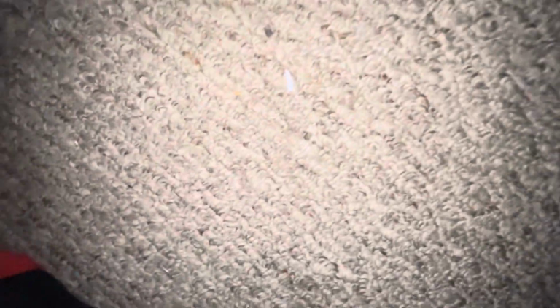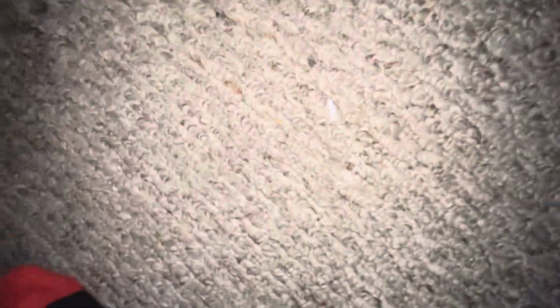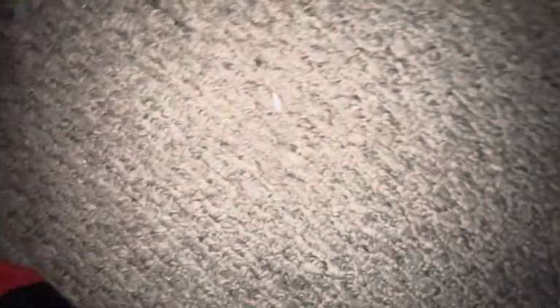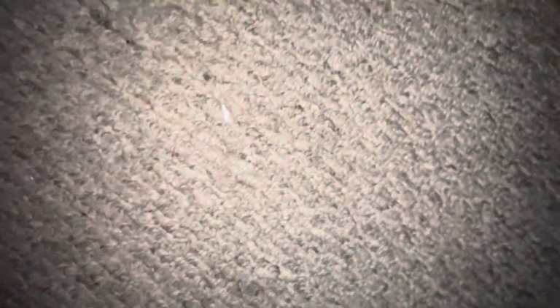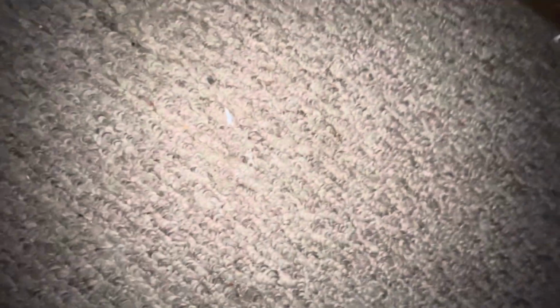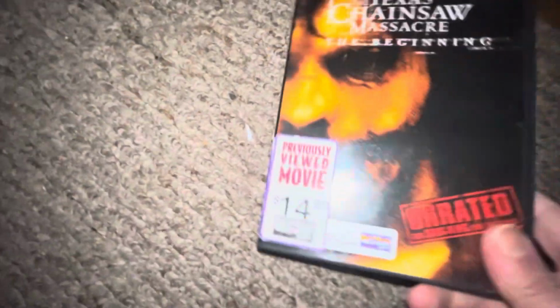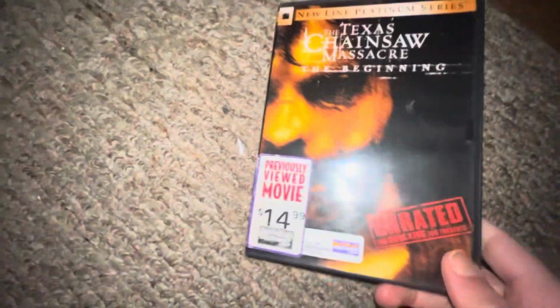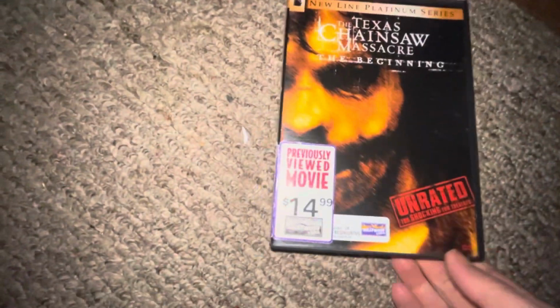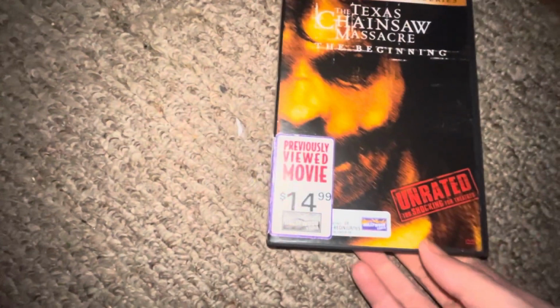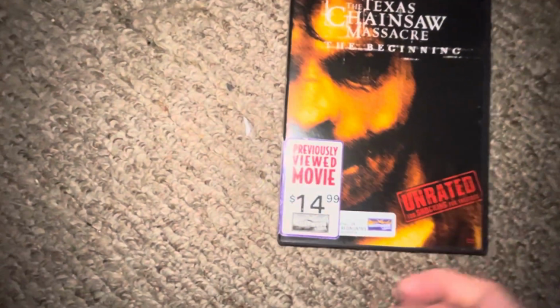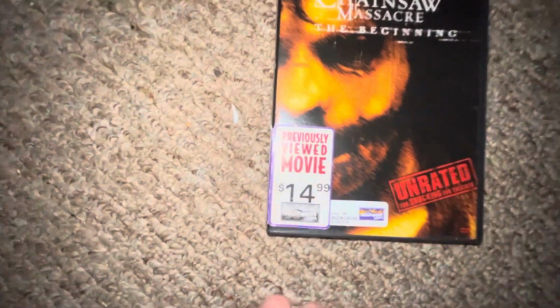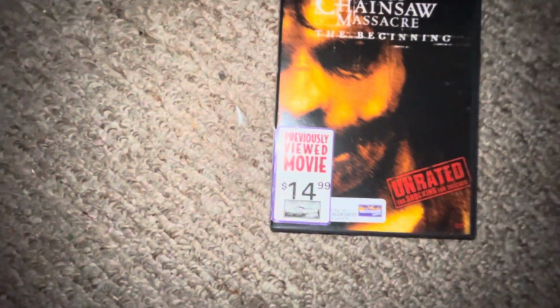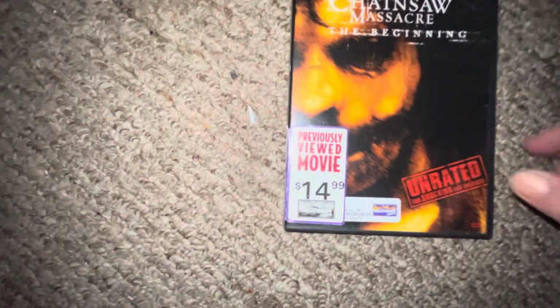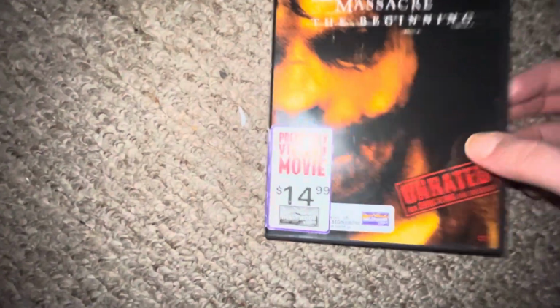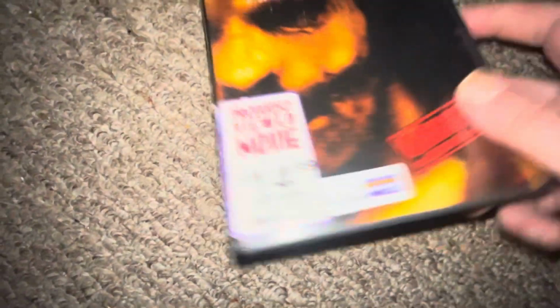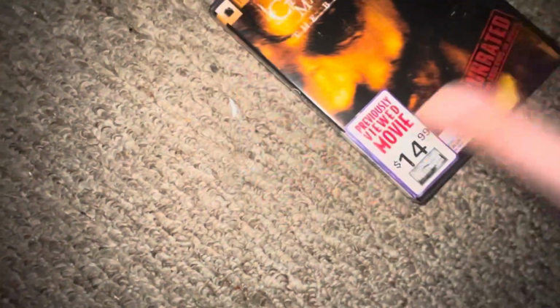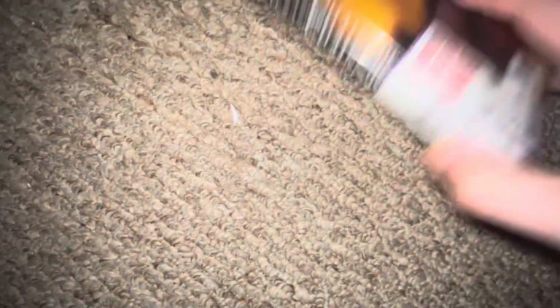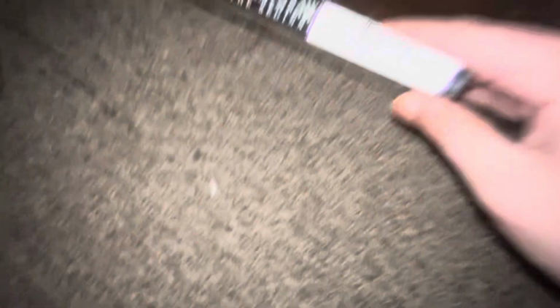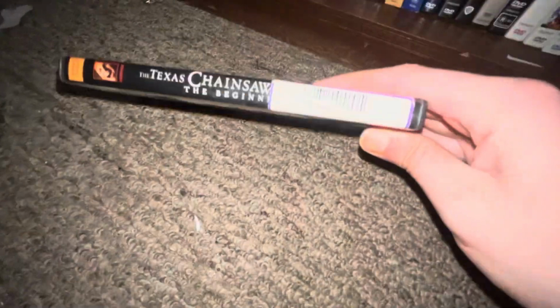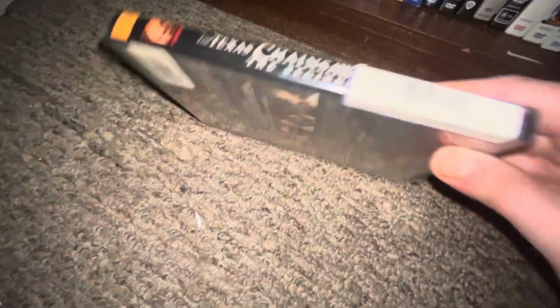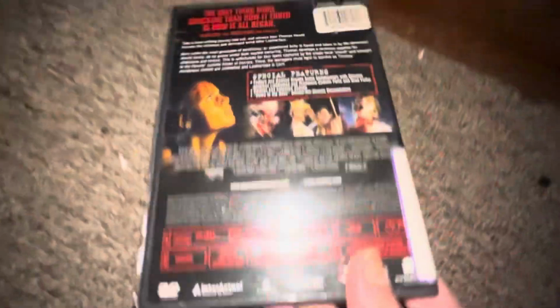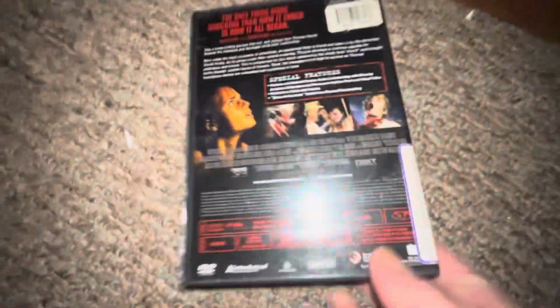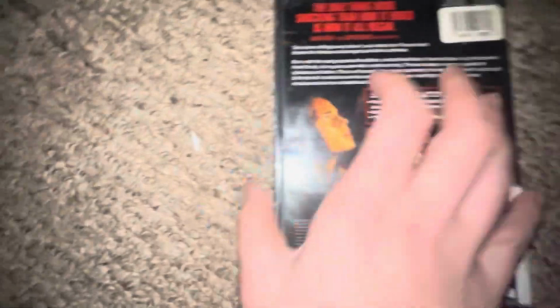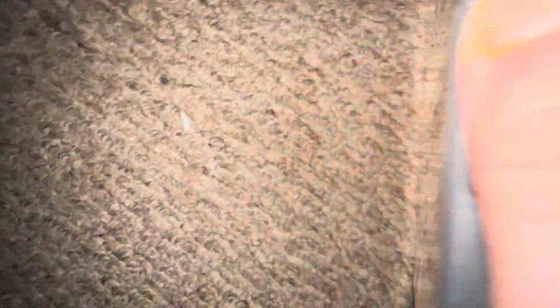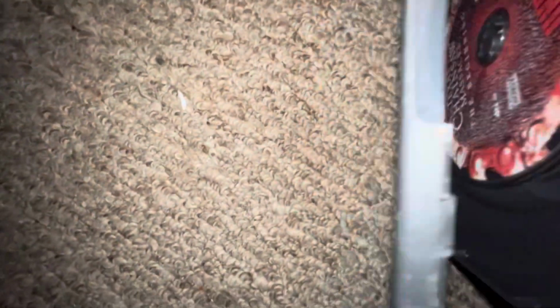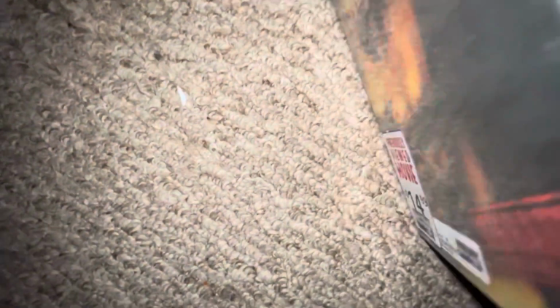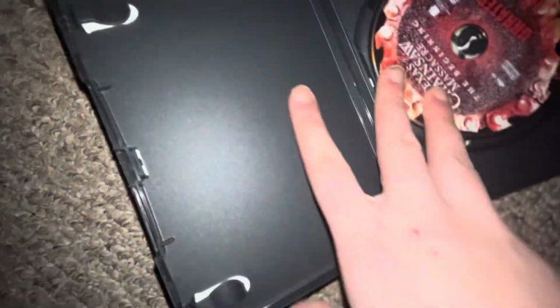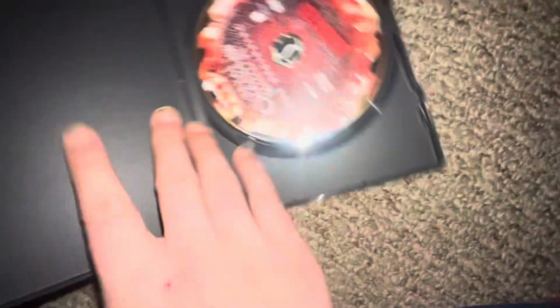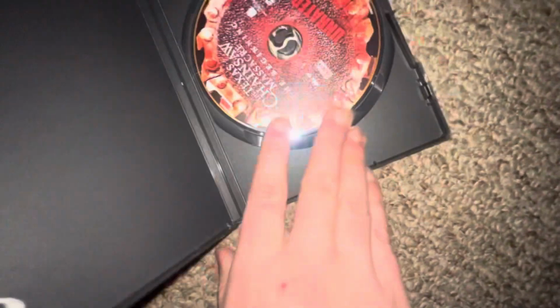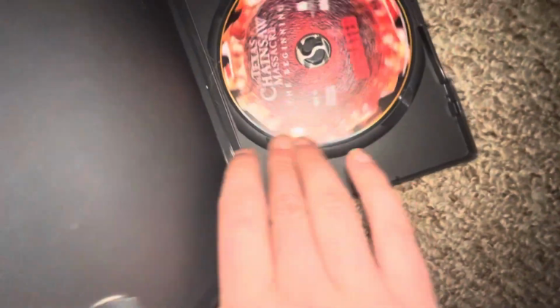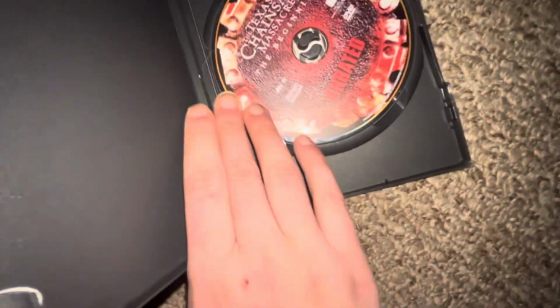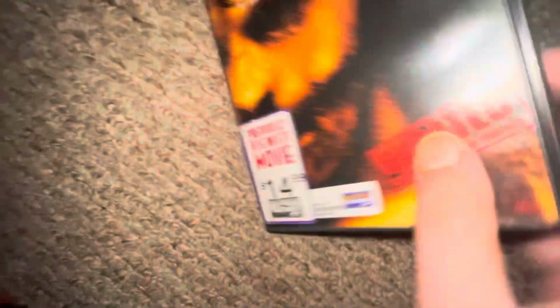Up next I got The Texas same child — front, spine, back, and there is the DVD.